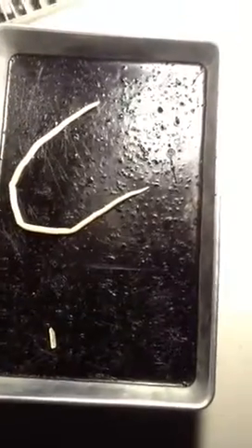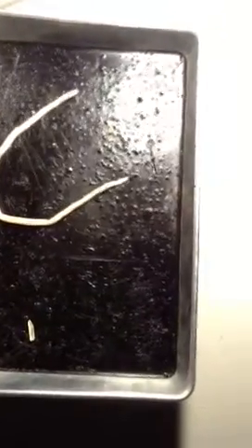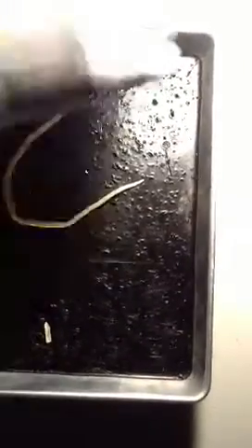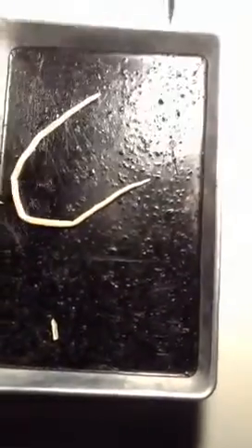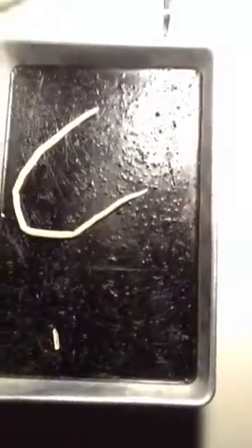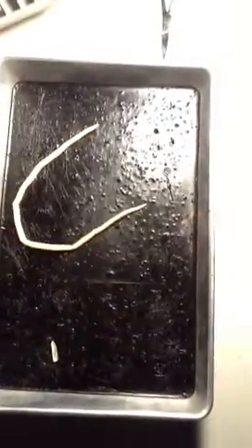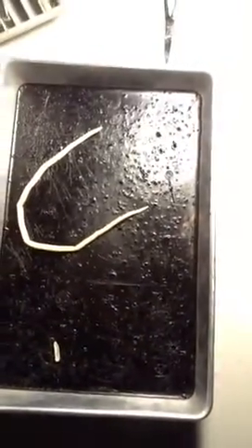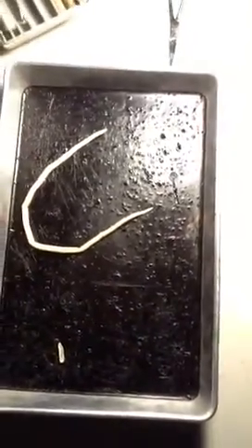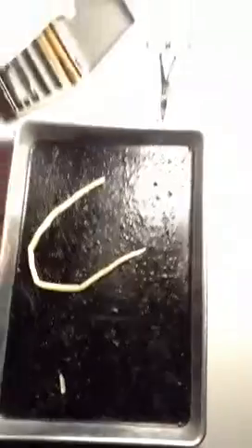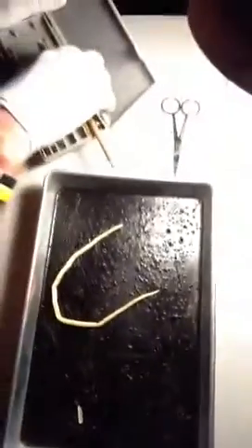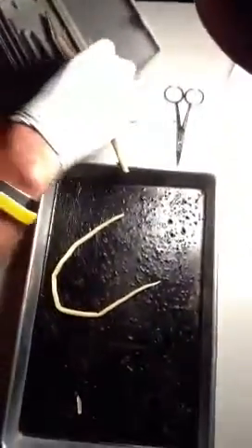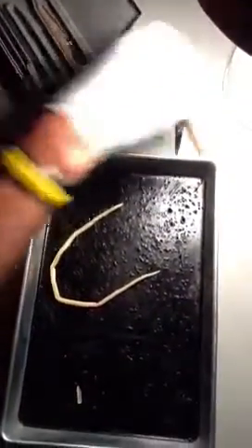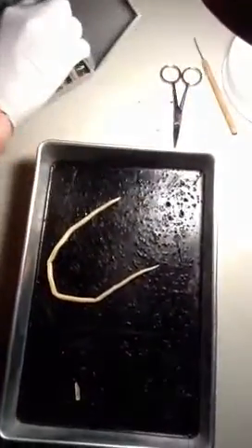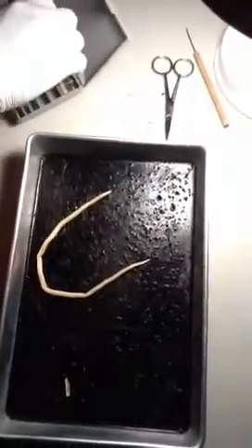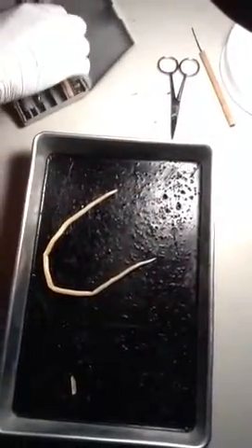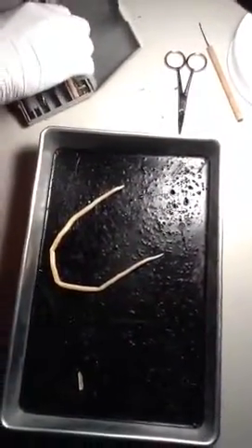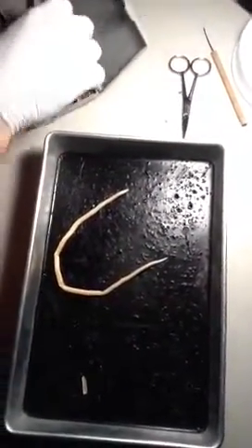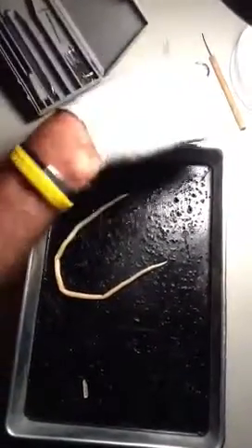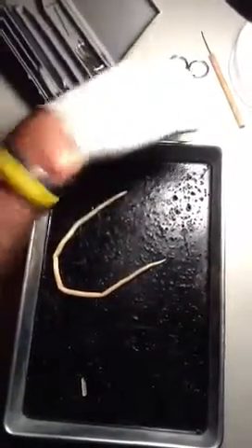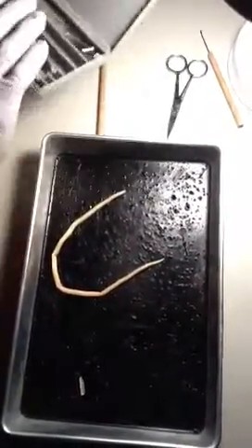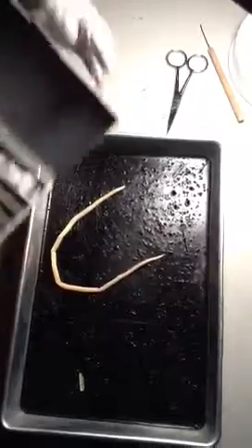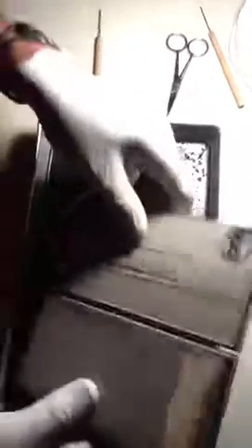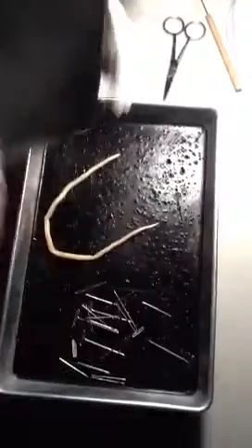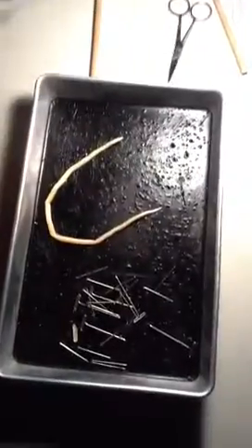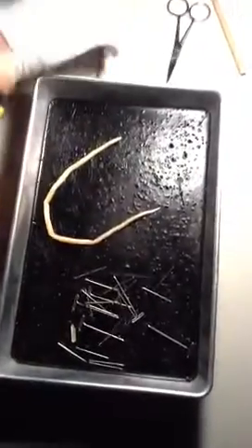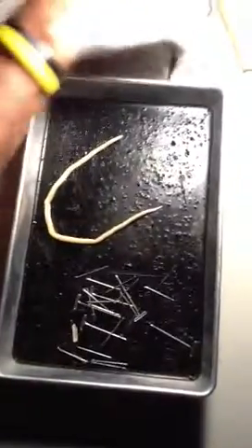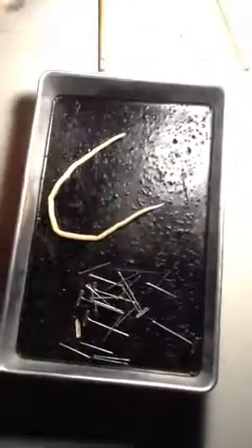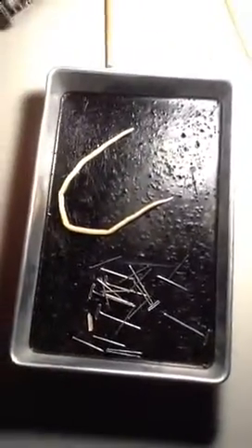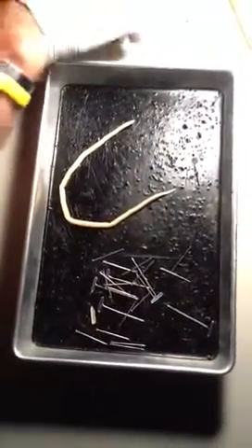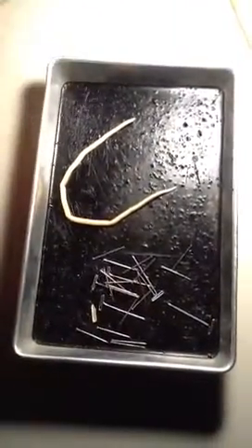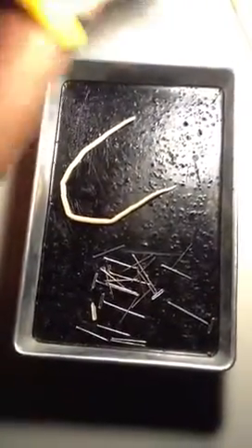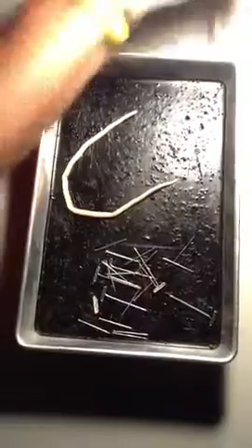First thing I'm going to do is get all the pins out. I pull up the scissors, I pull up the two probes, and then I put my hand over the rest and dump them out. There they are. Scissors back, put one of the probes back.